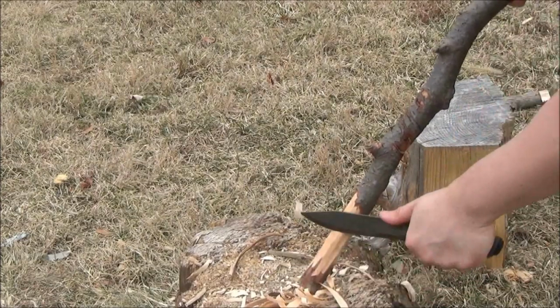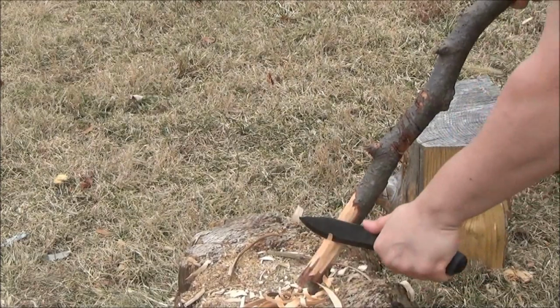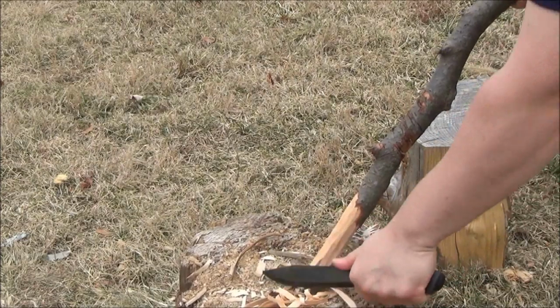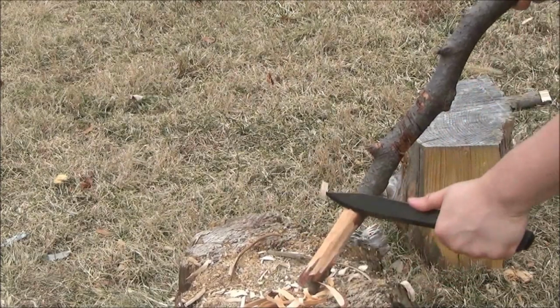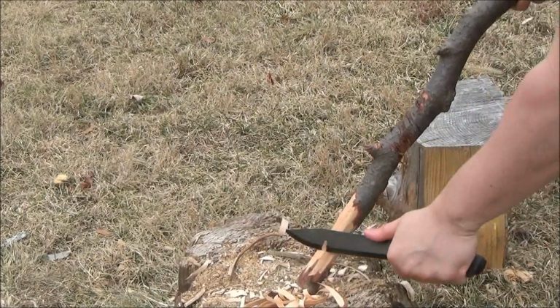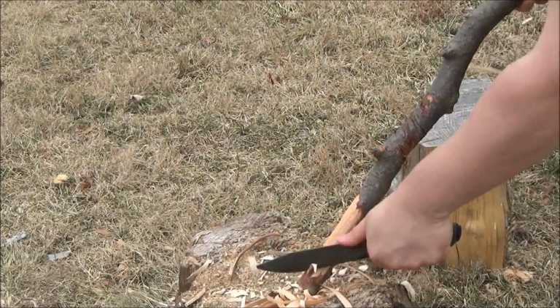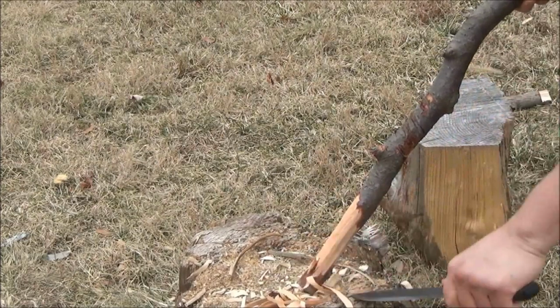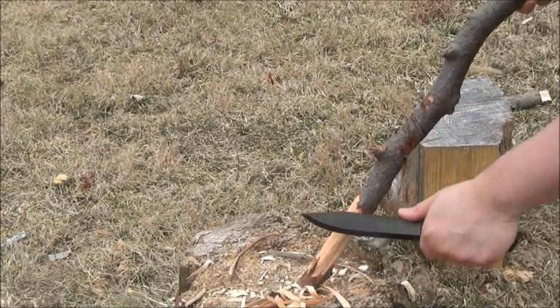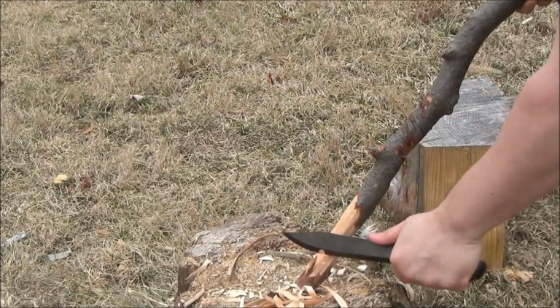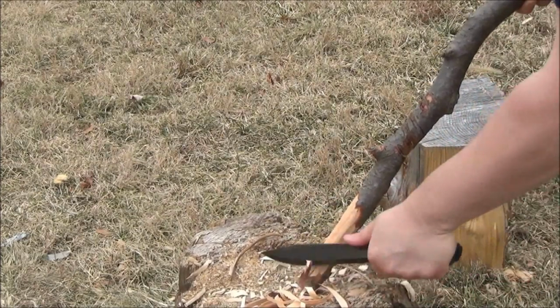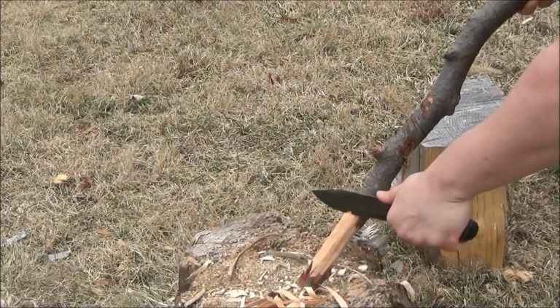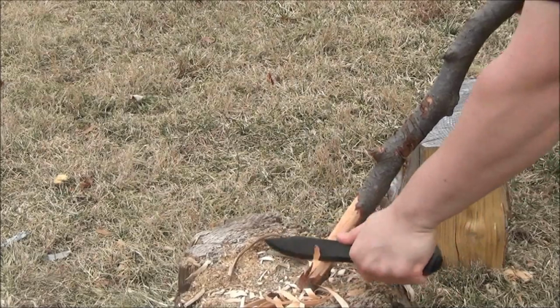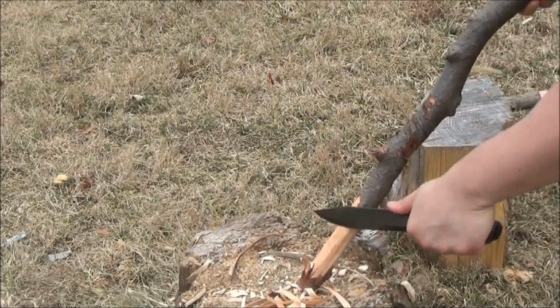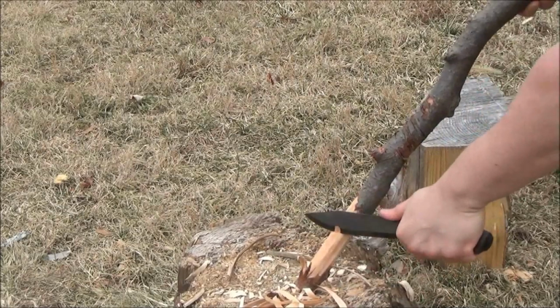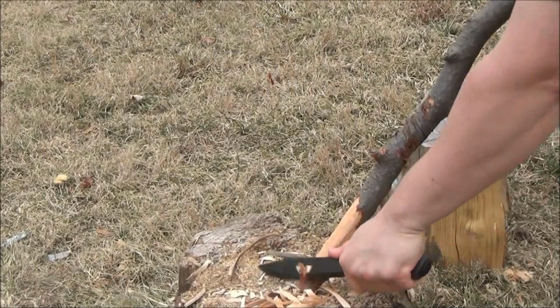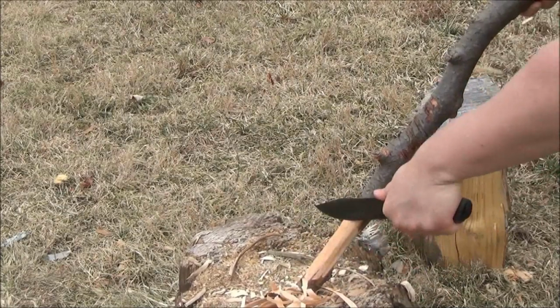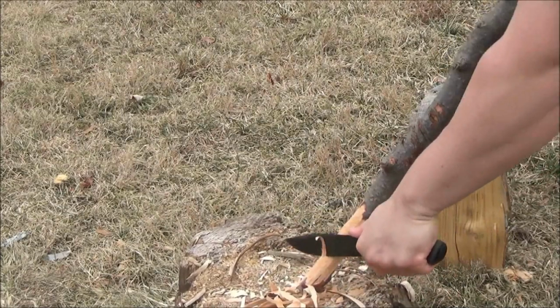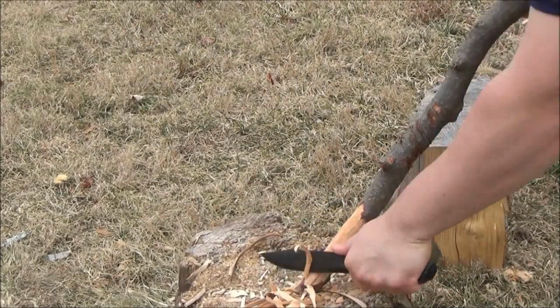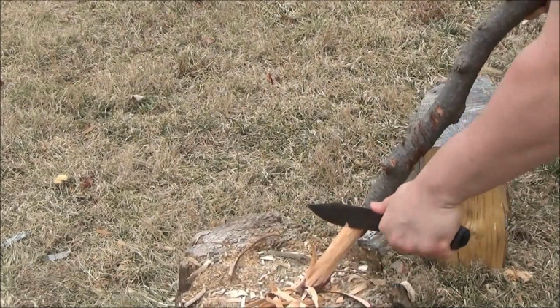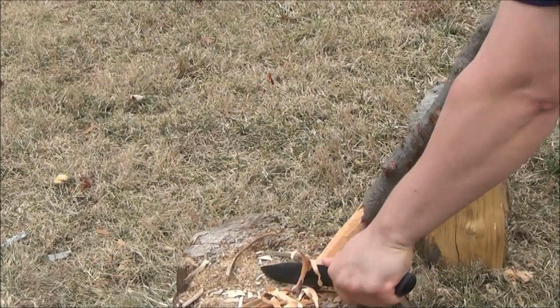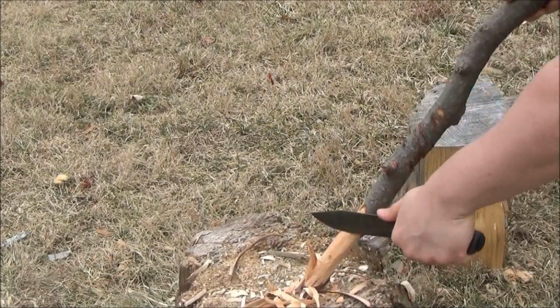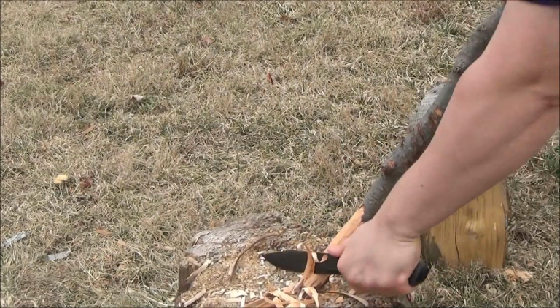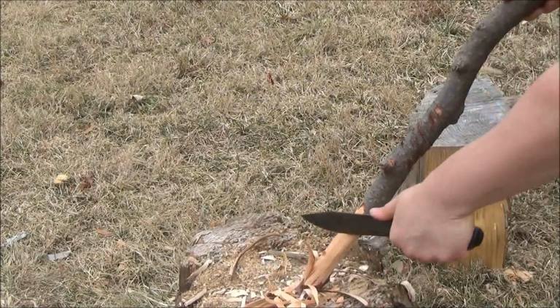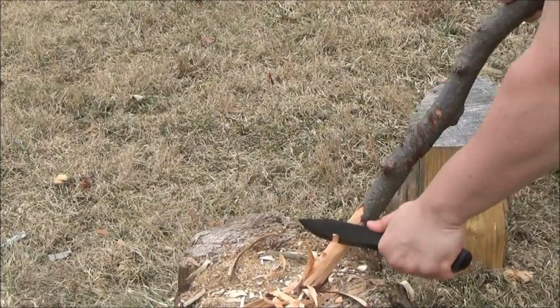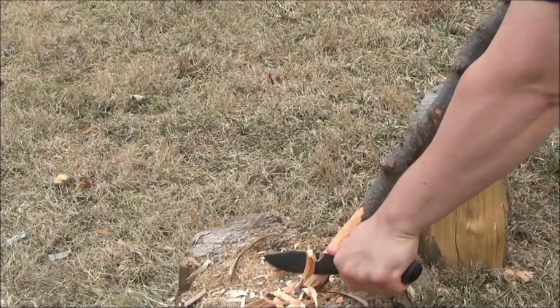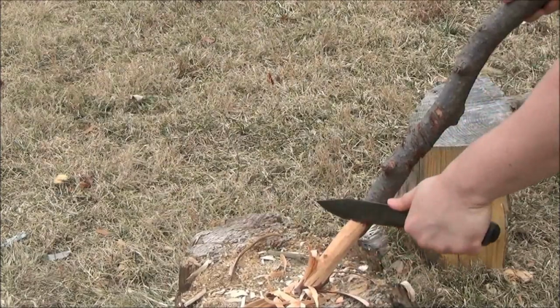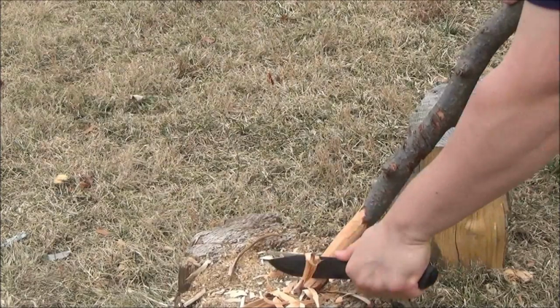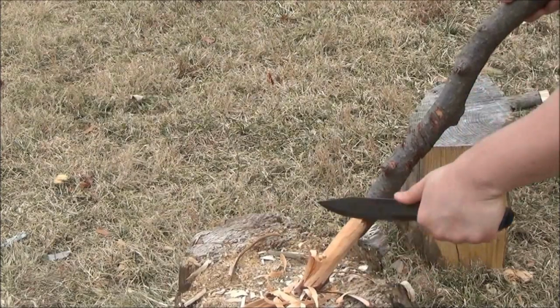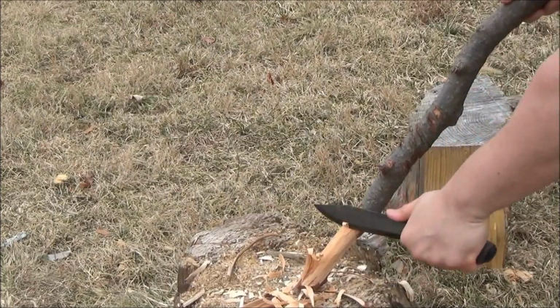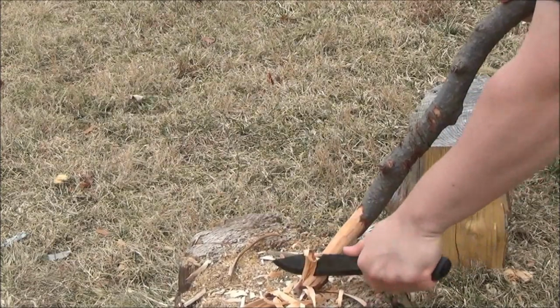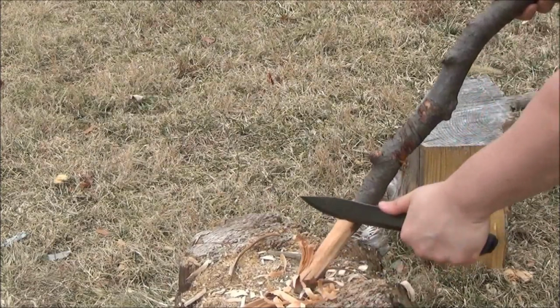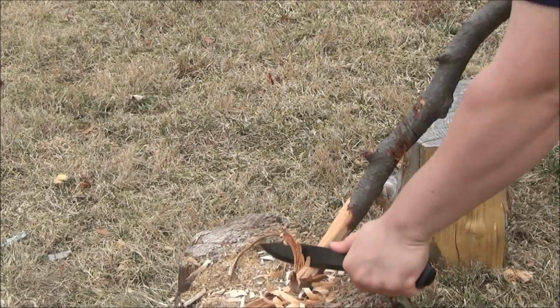My point is it comes very sharp, and Mora knives in general will come very sharp right out of the box. So you have to be careful.